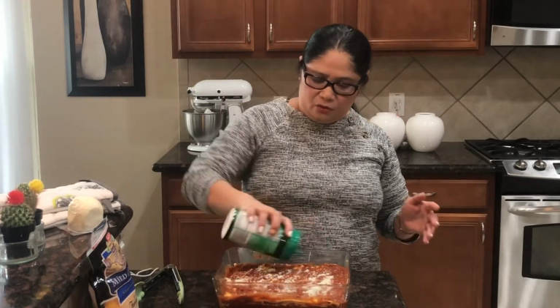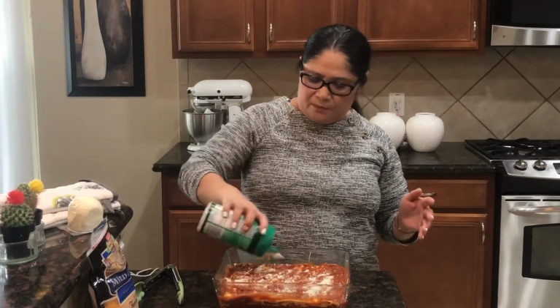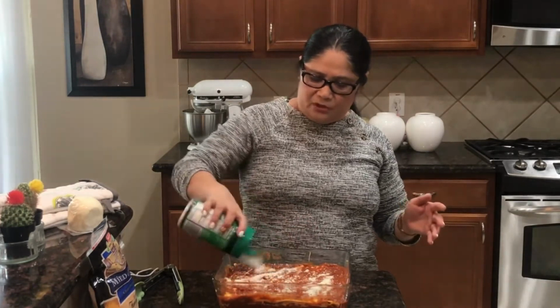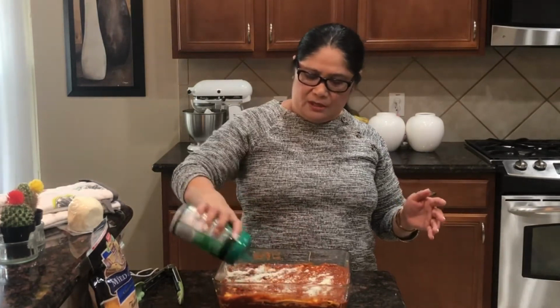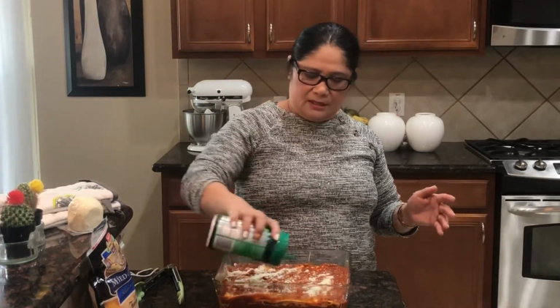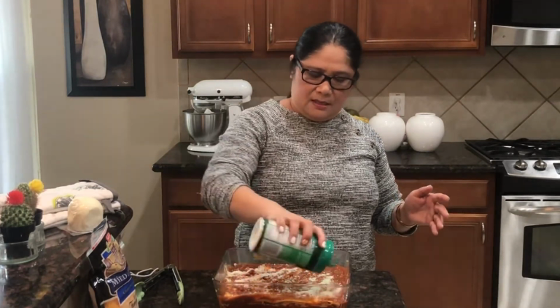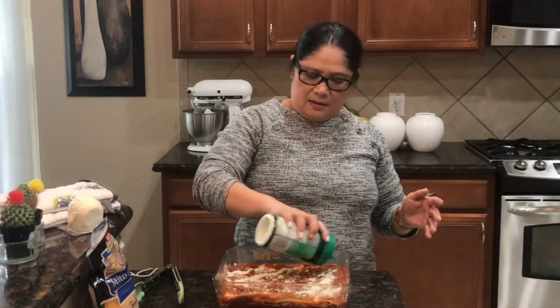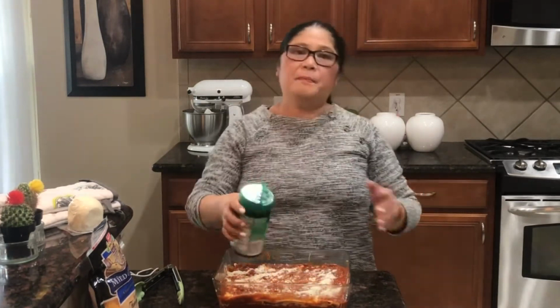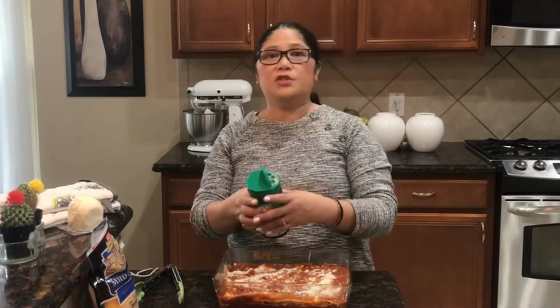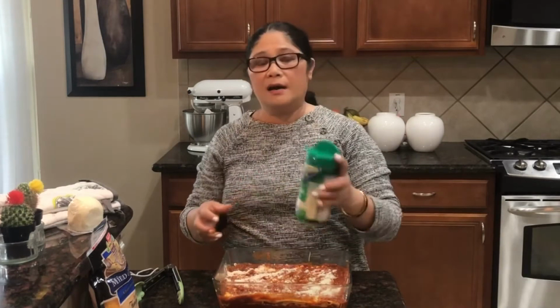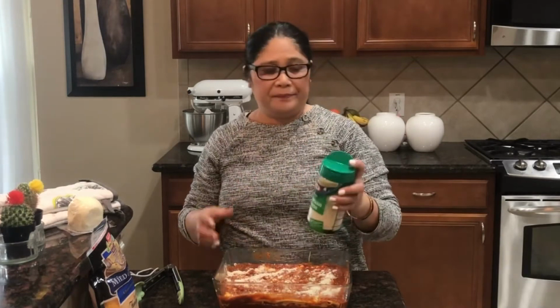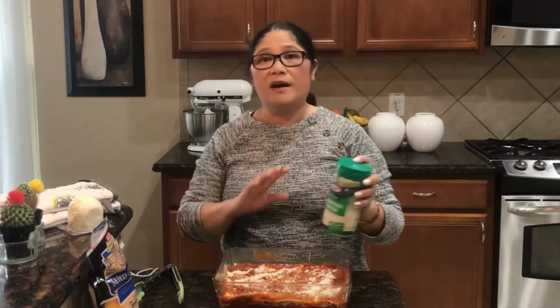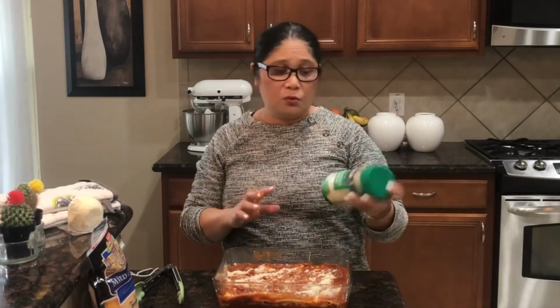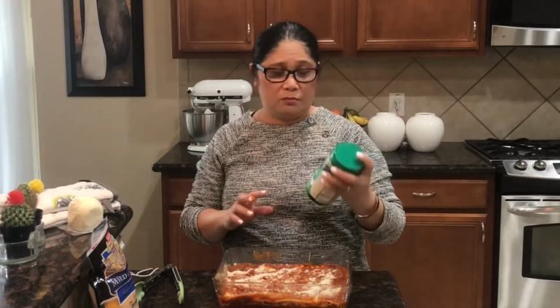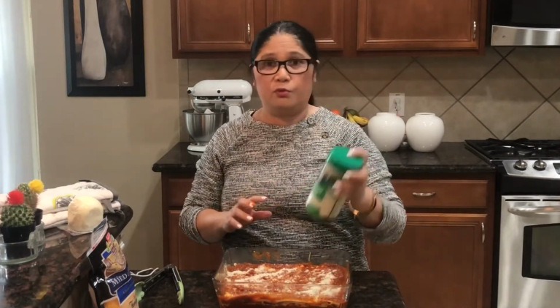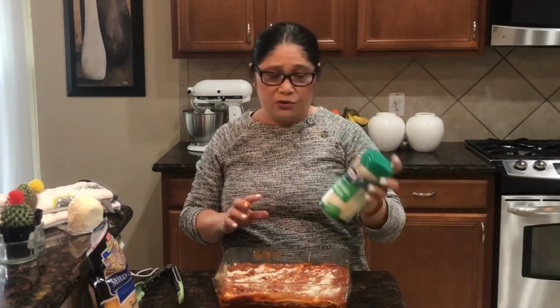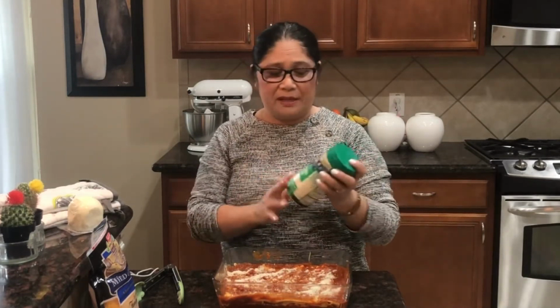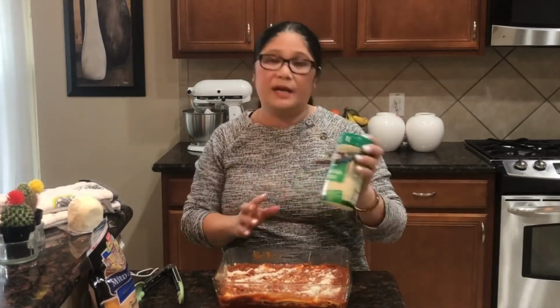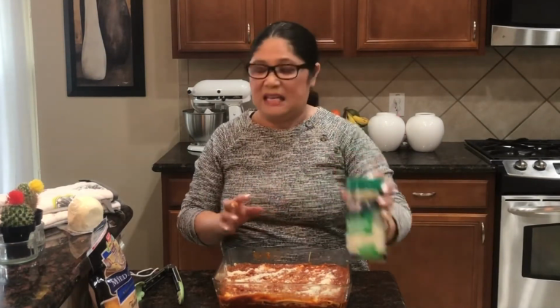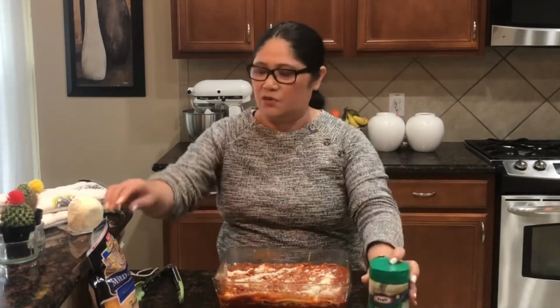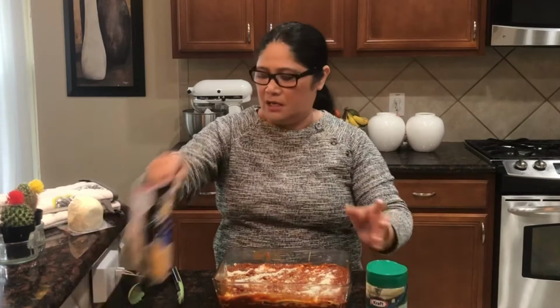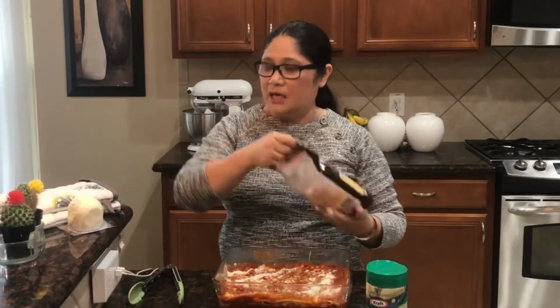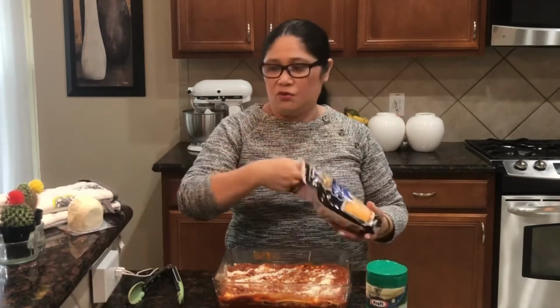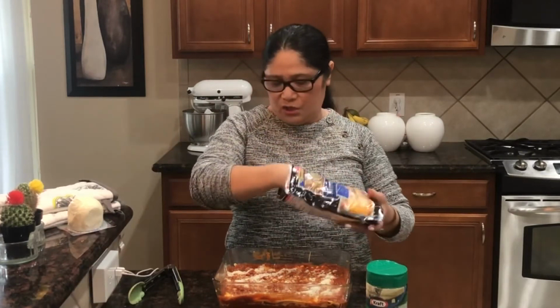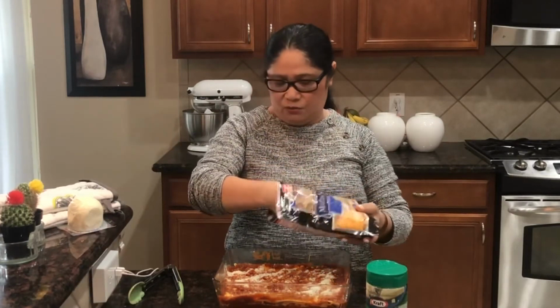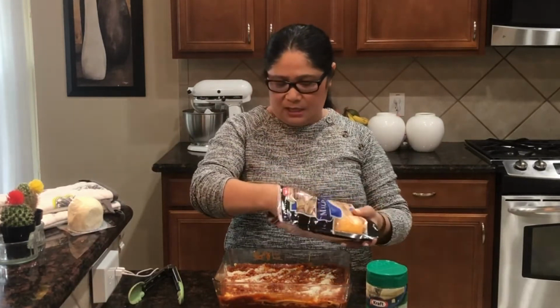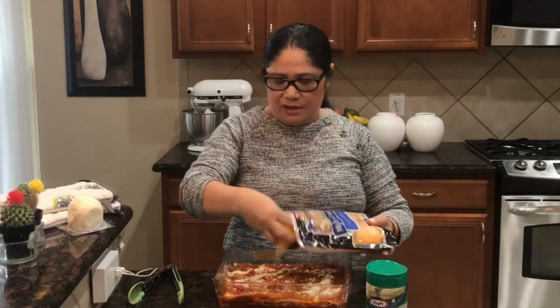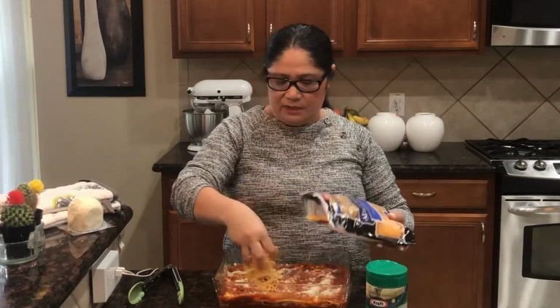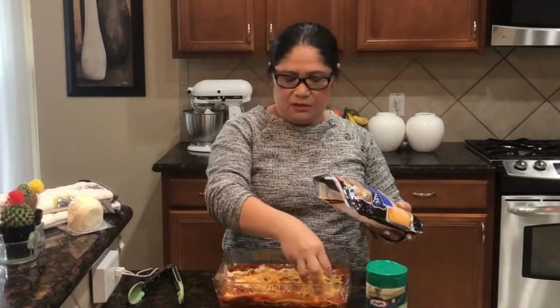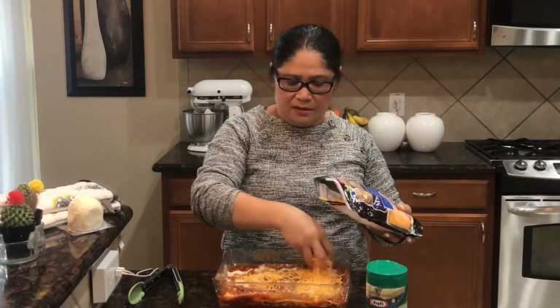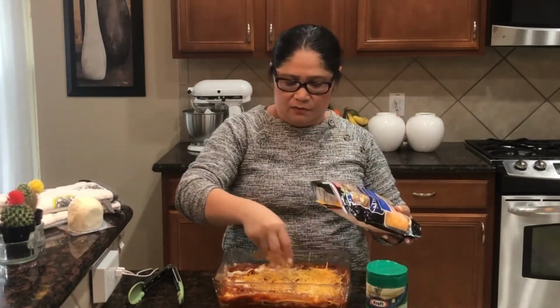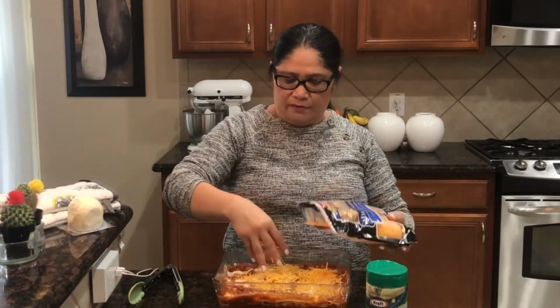Ito siya is parmesan cheese guys - we have here cheddar. May parmesan na, you have to shred it yourself. But this one, hindi ninyo na siya. Very simple lang siya, and then you have to cover this.